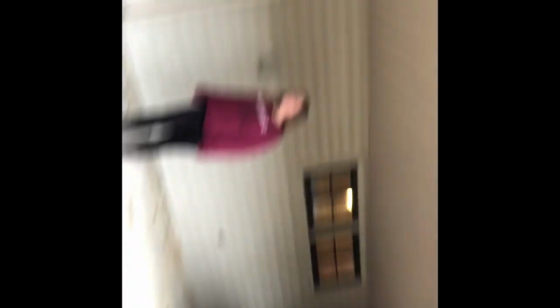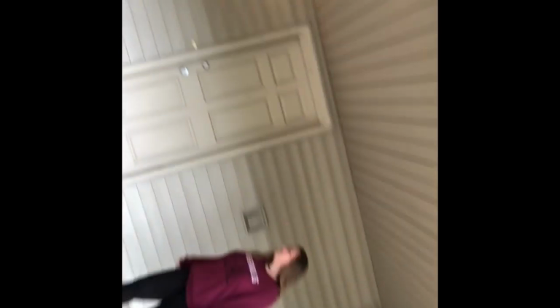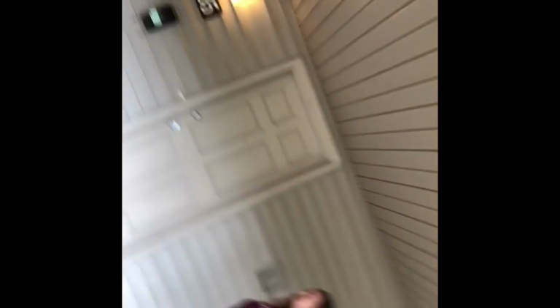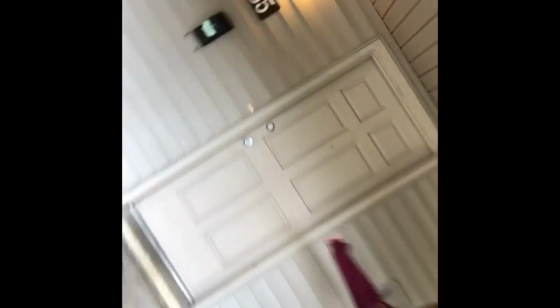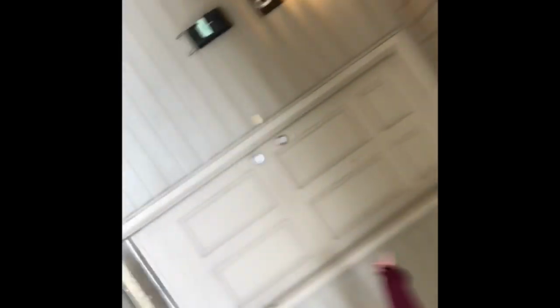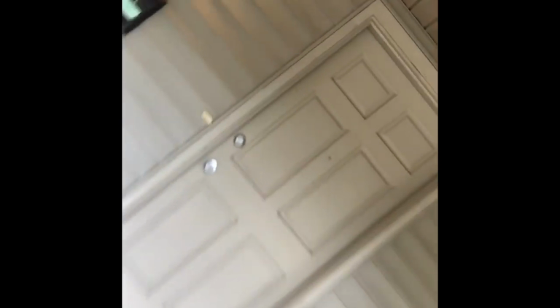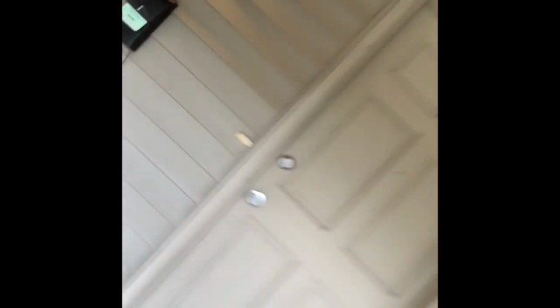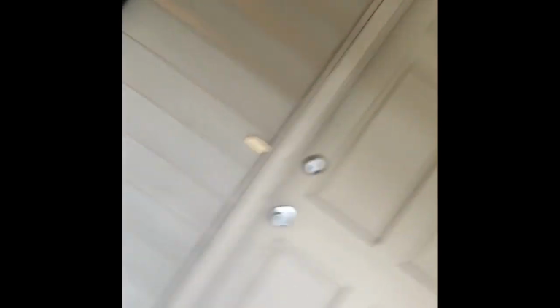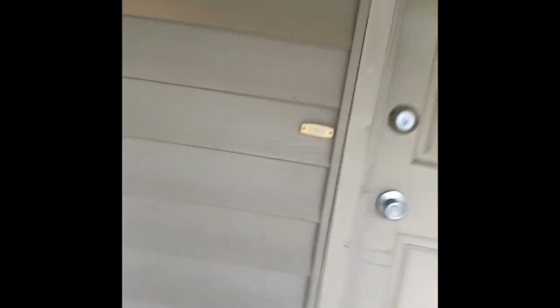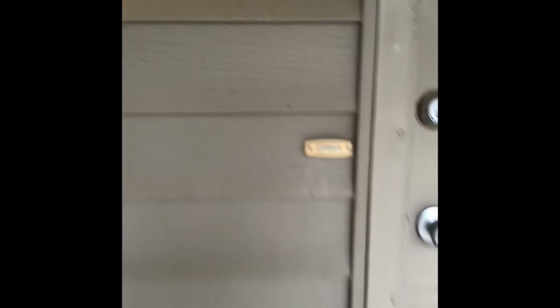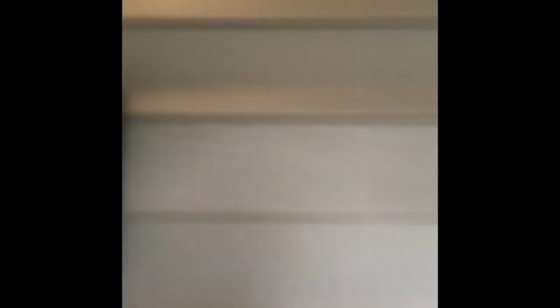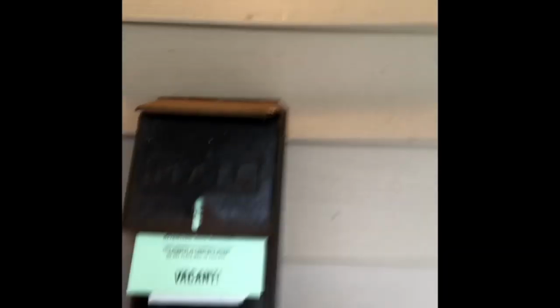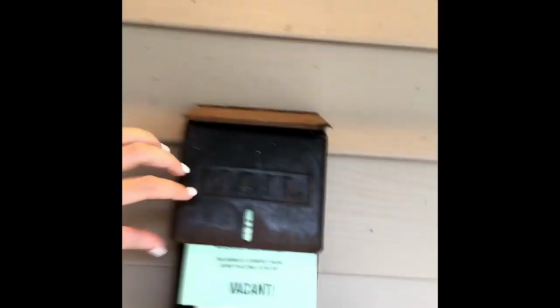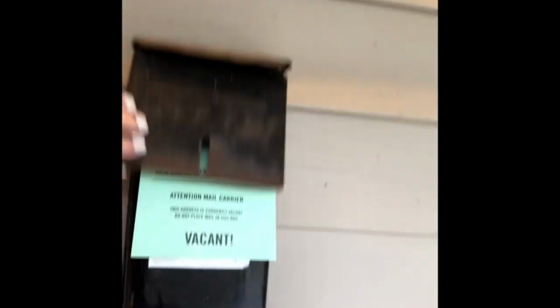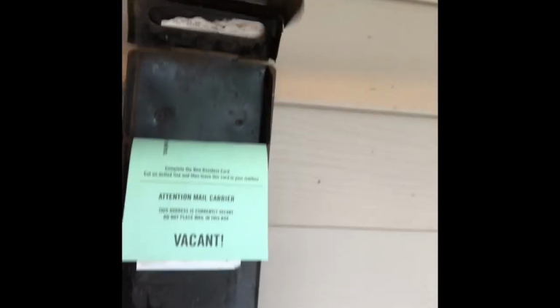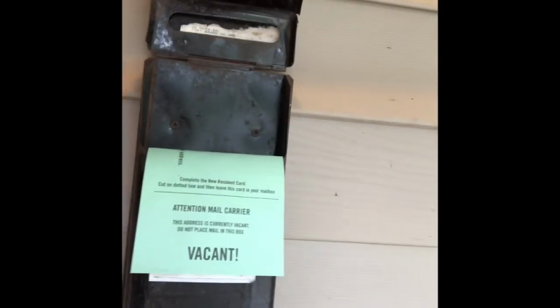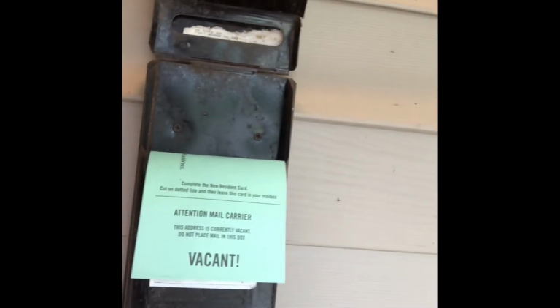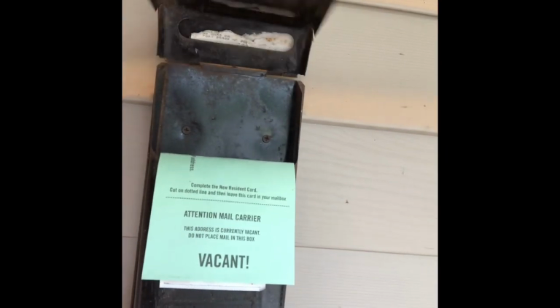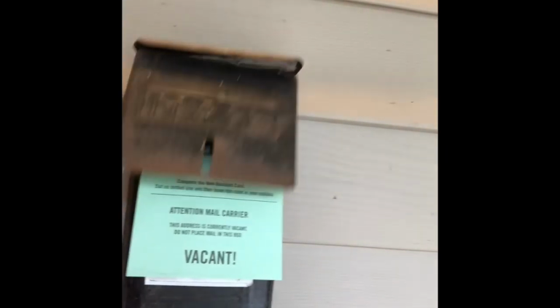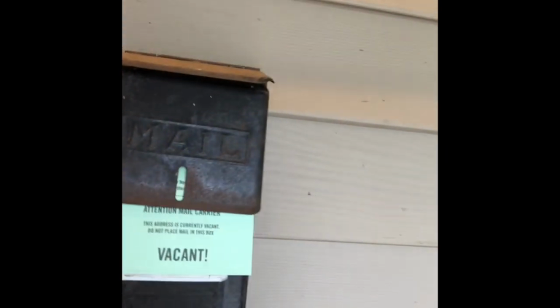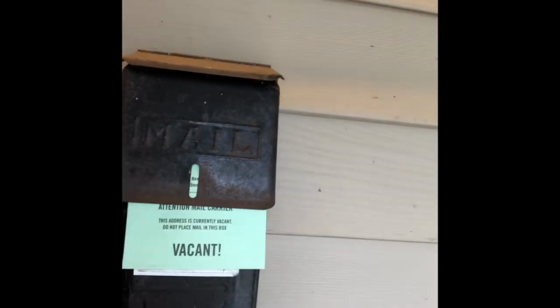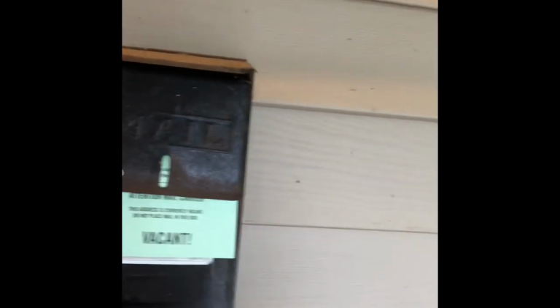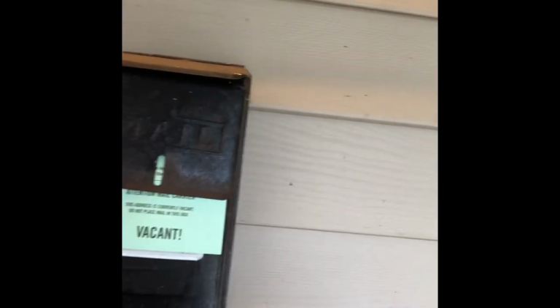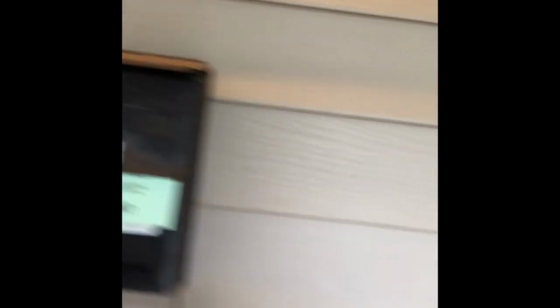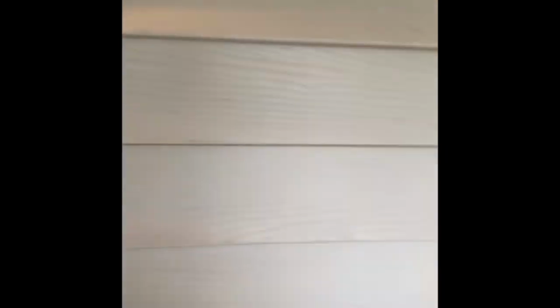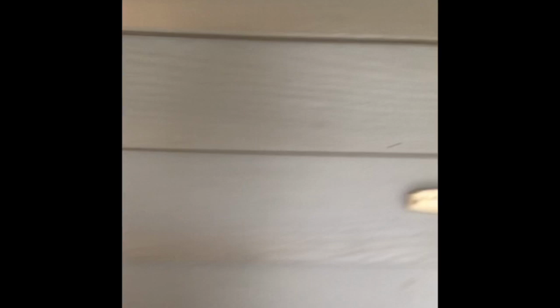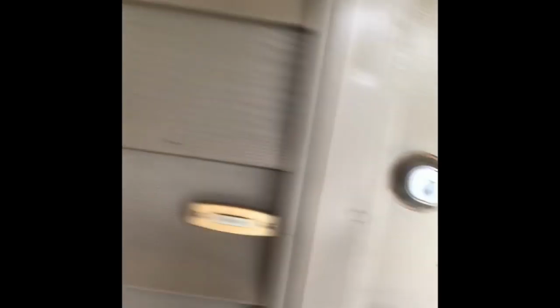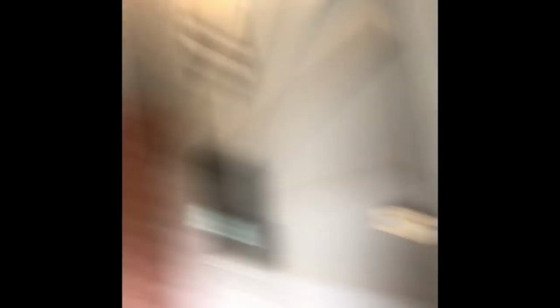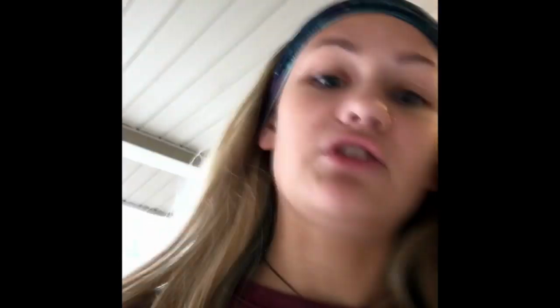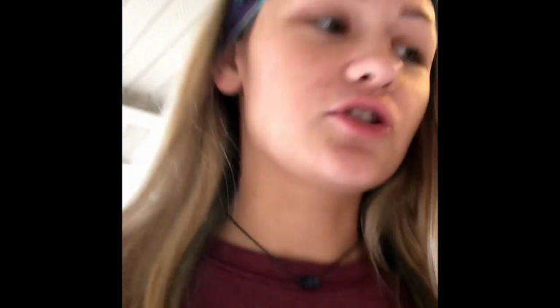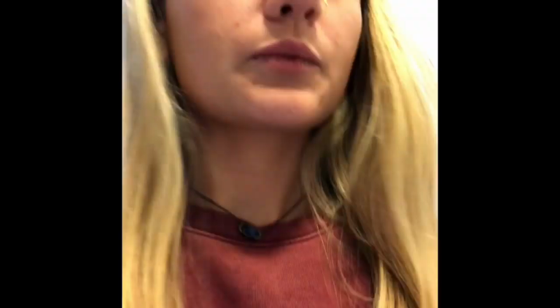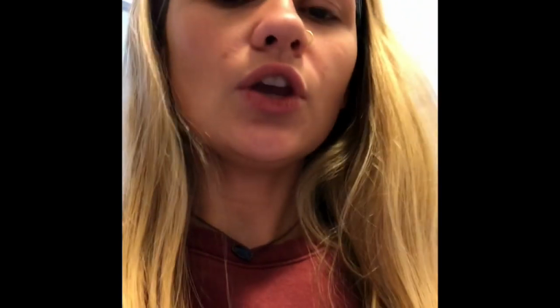When you come in, there is a doorbell and a mailbox. They will come put your mail in your mailbox, which I think is really neat — you don't have to go out to the road.